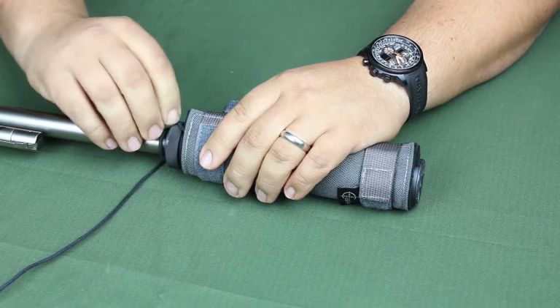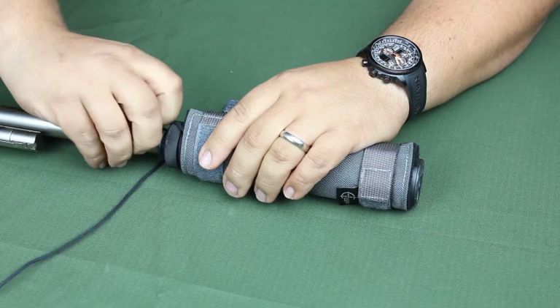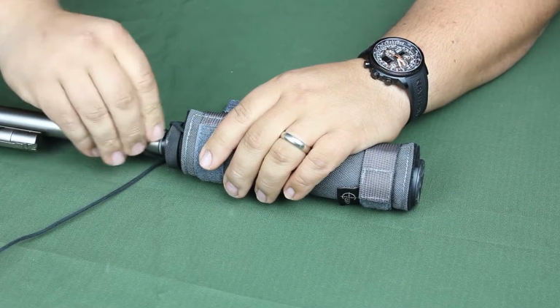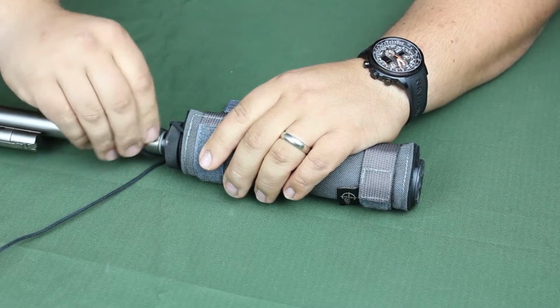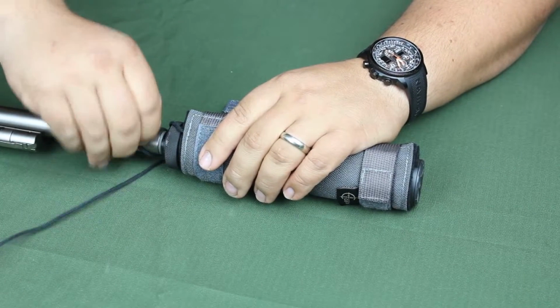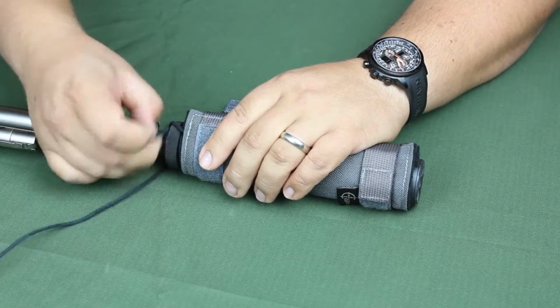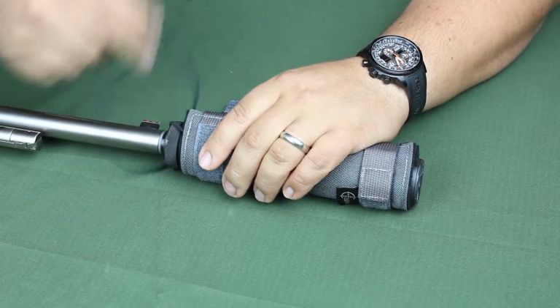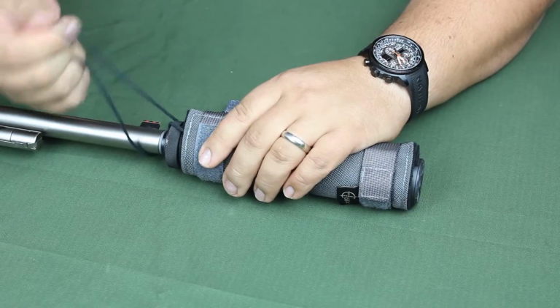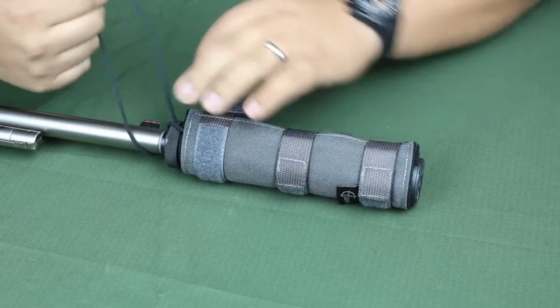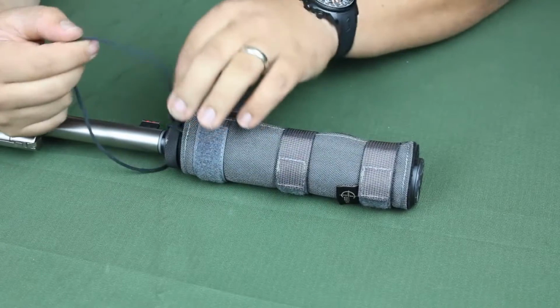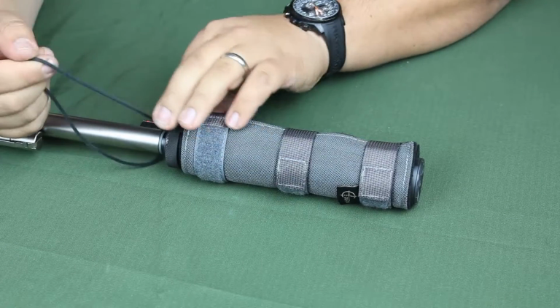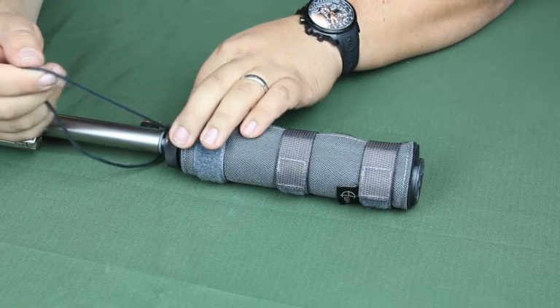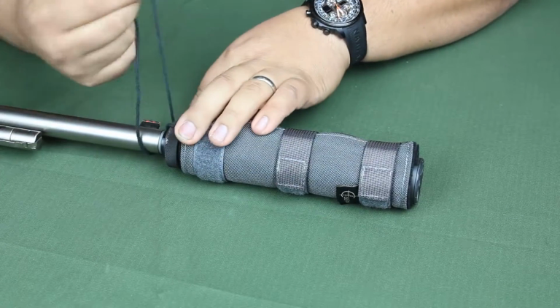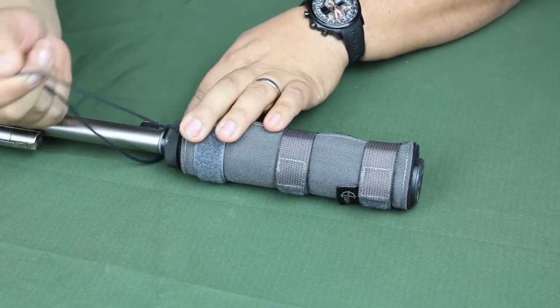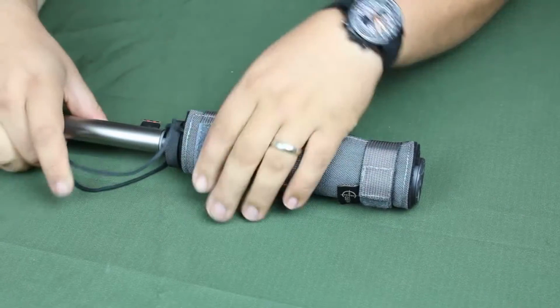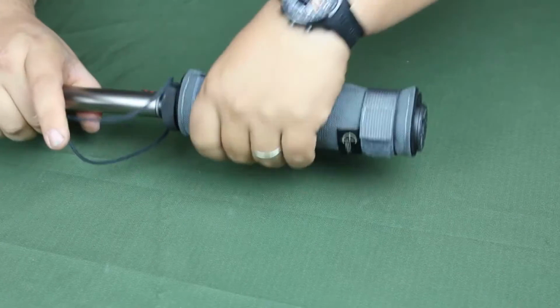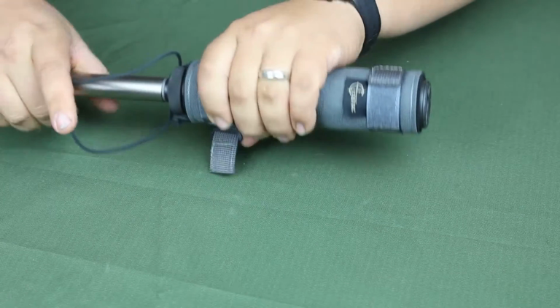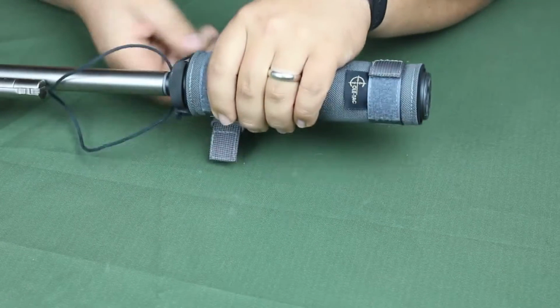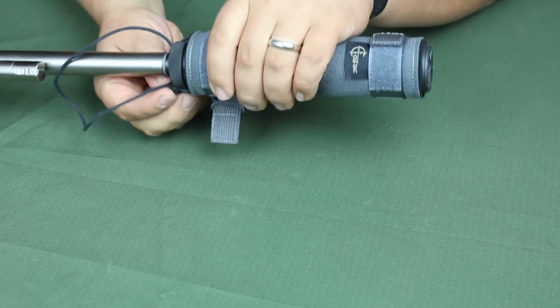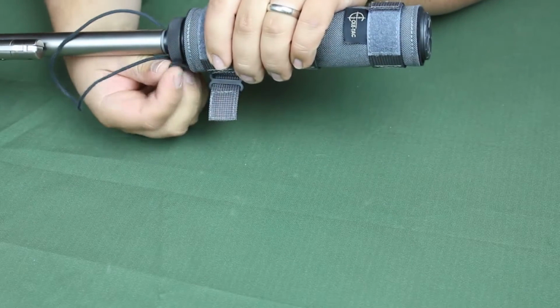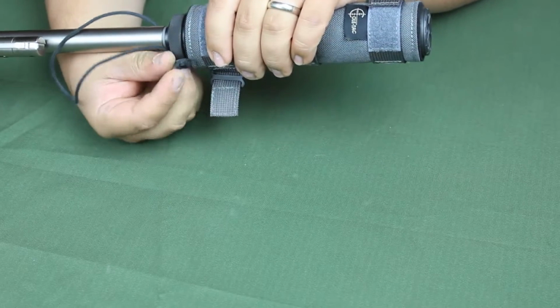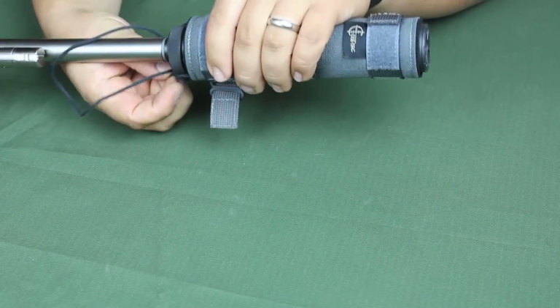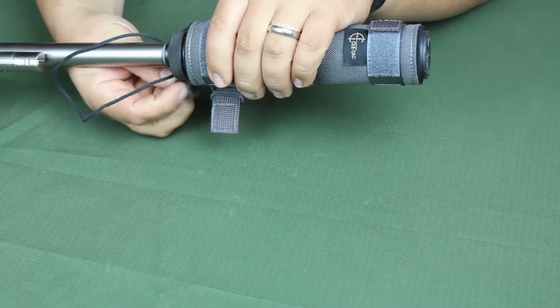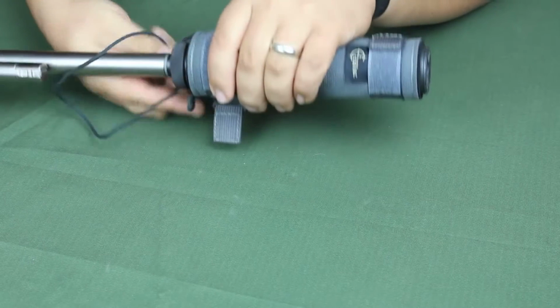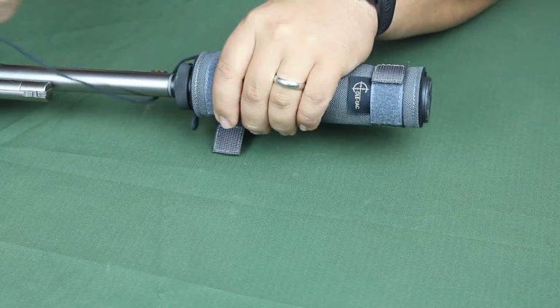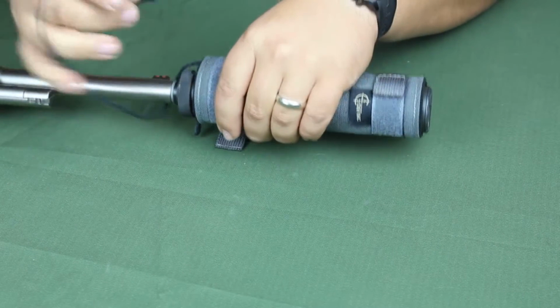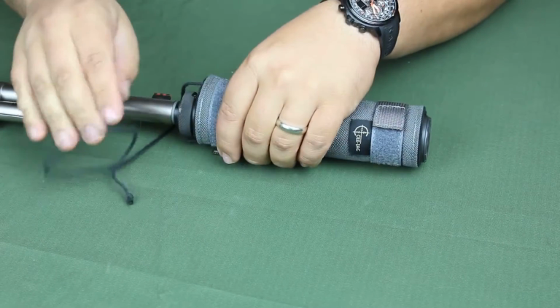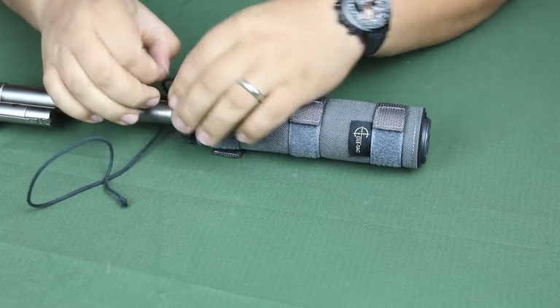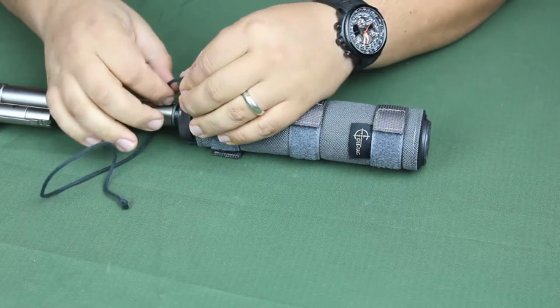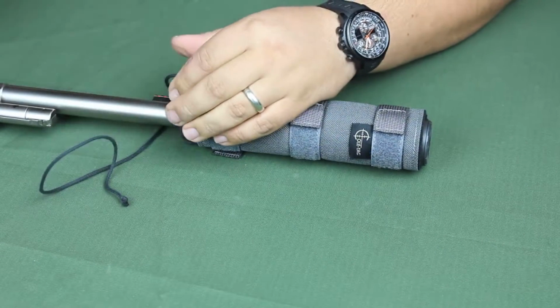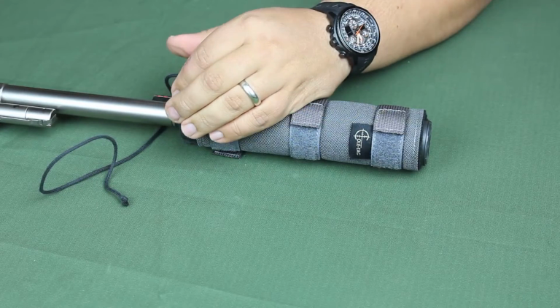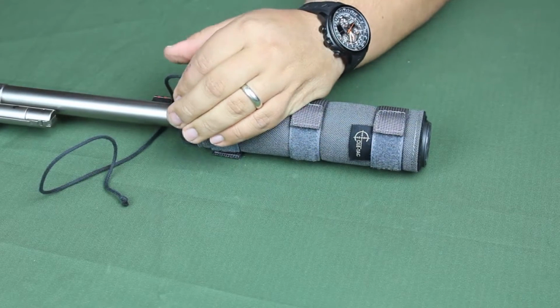What it is, is a Kevlar cord that is sewn into the rear of the cover — the cord on one end and a loop on the other side. This is Kevlar, and I'll do a quick demonstration.